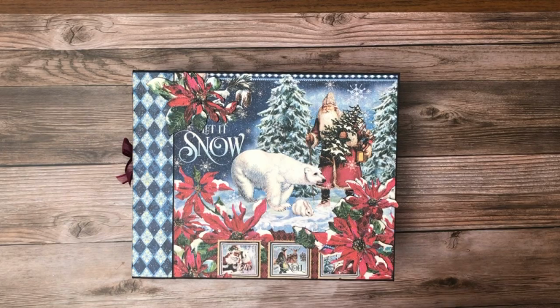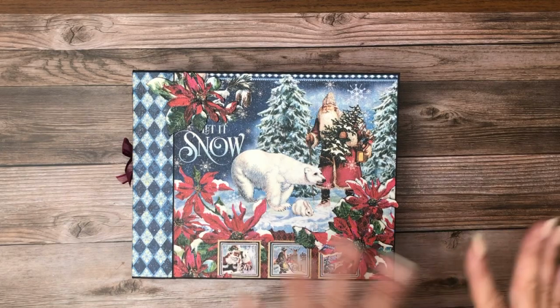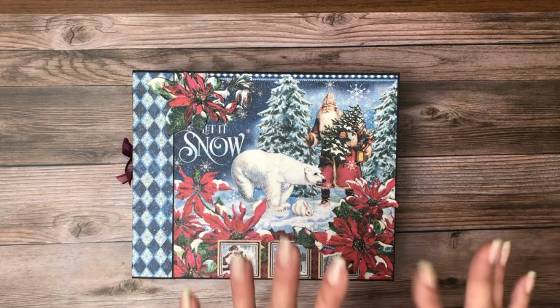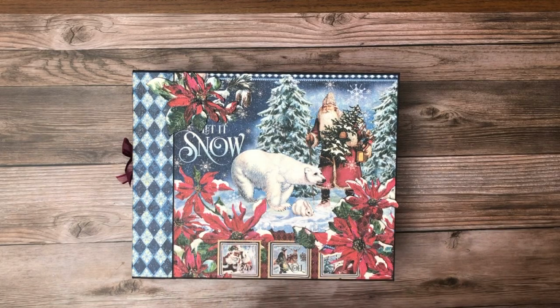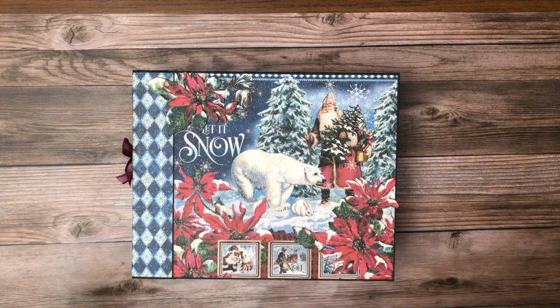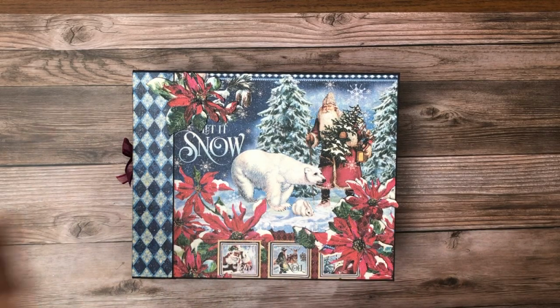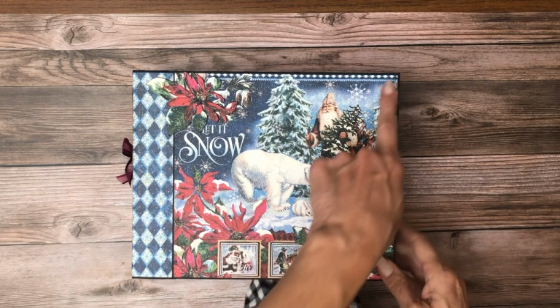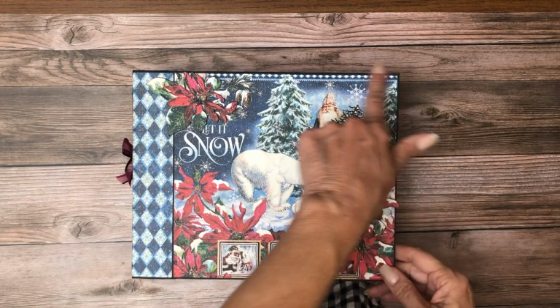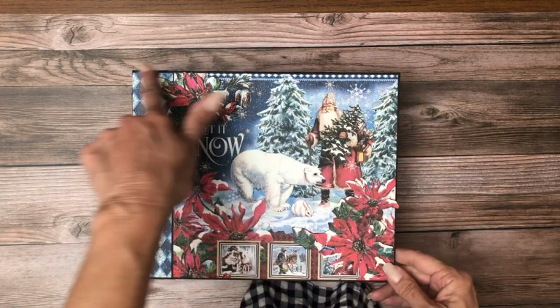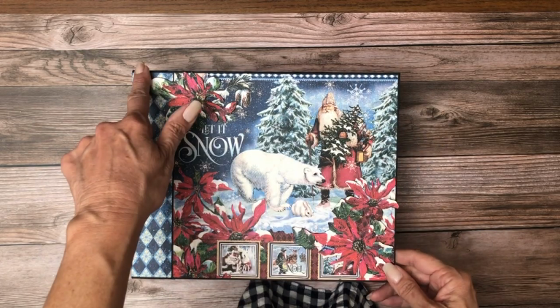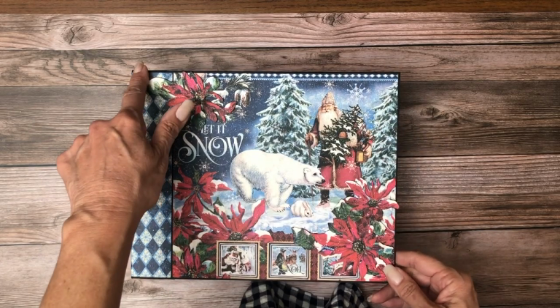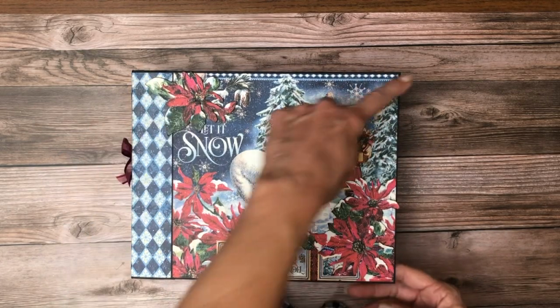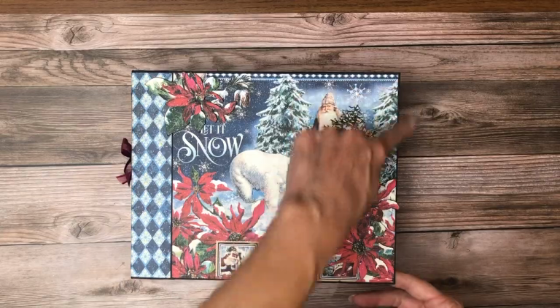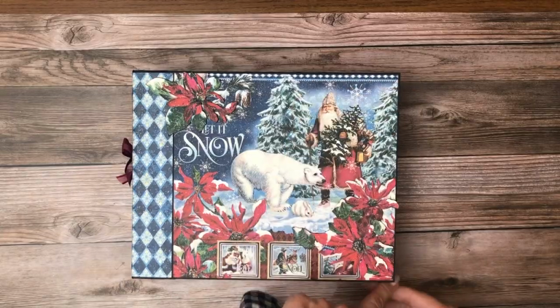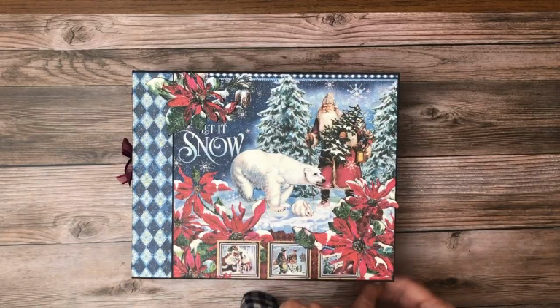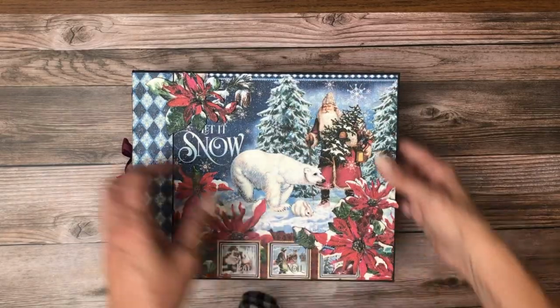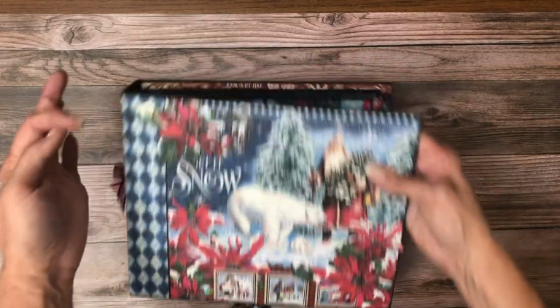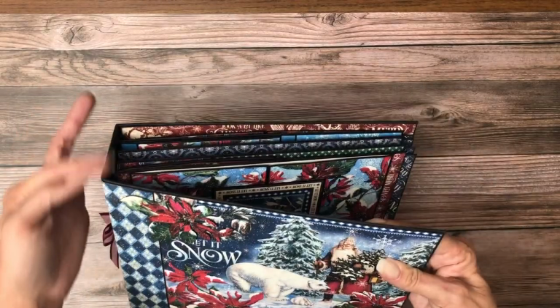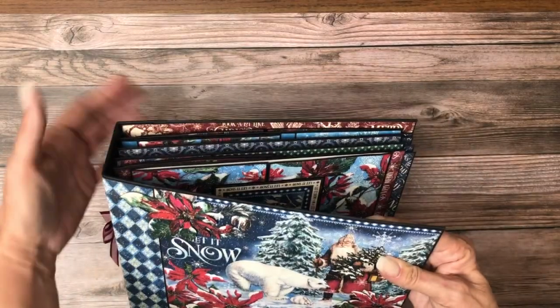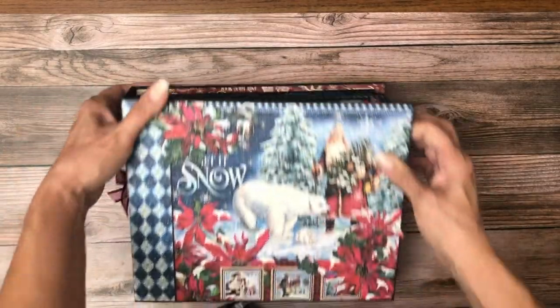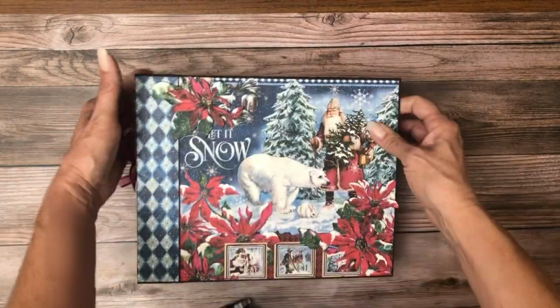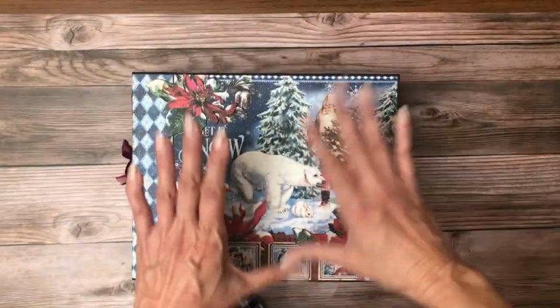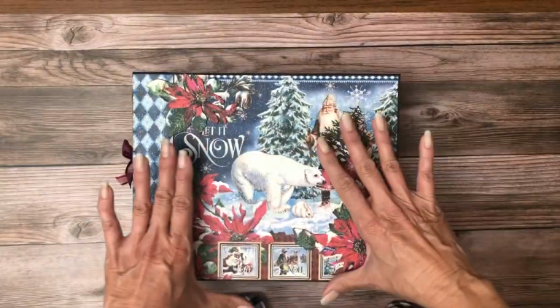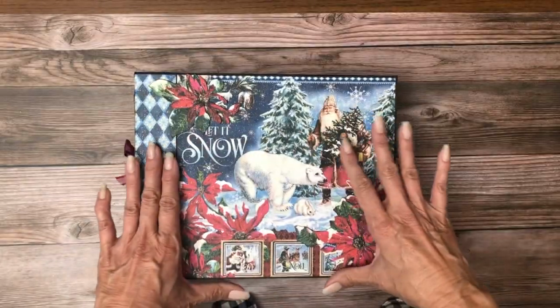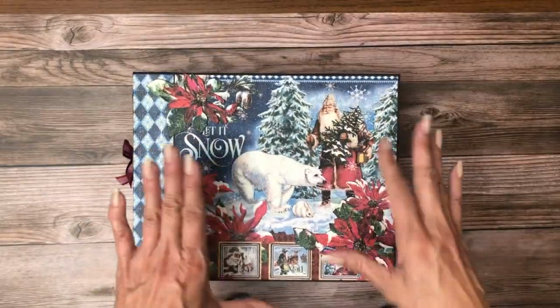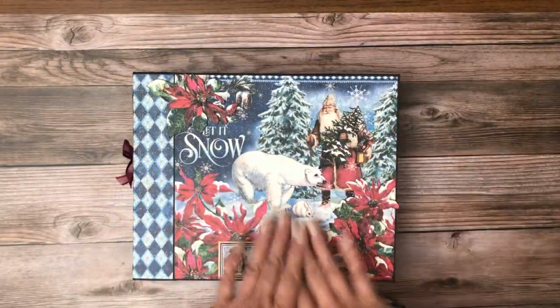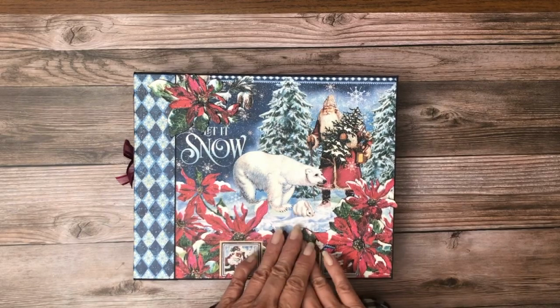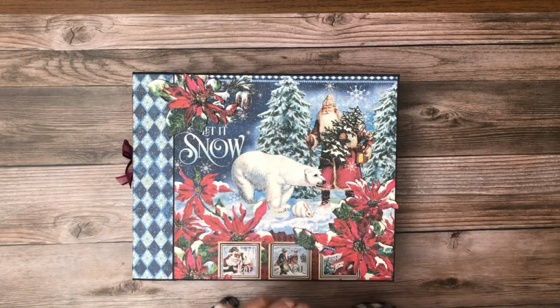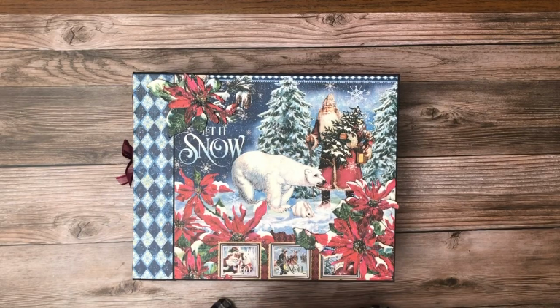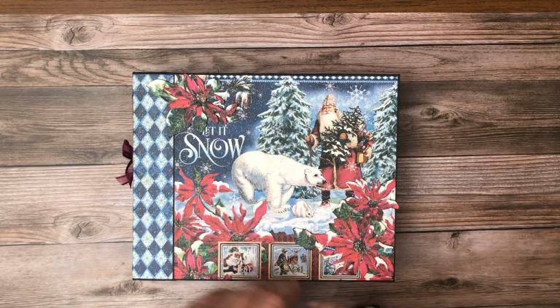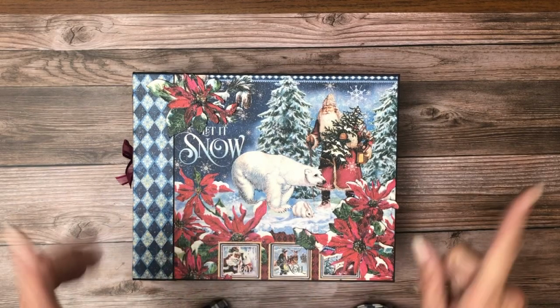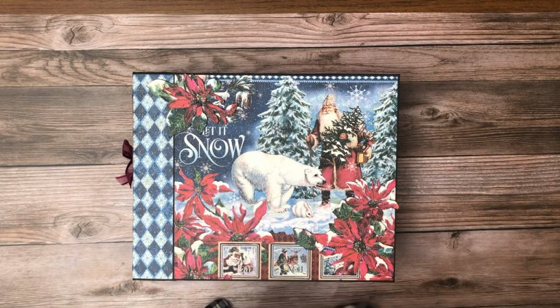Today I'm going to share with you my newly completed mini album featuring Graphic 45's Let It Snow collection. I'm going to start by giving you some of the dimensions. This album is ten and a half by eight and a half by two and a half — those are the outside dimensions. The pocket pages themselves are eight by ten.